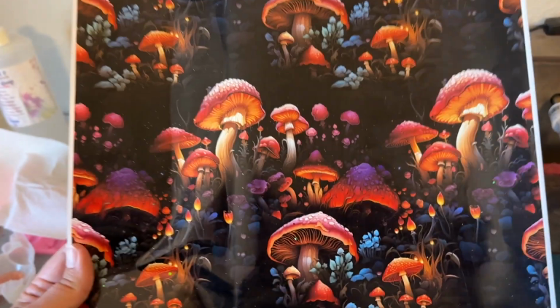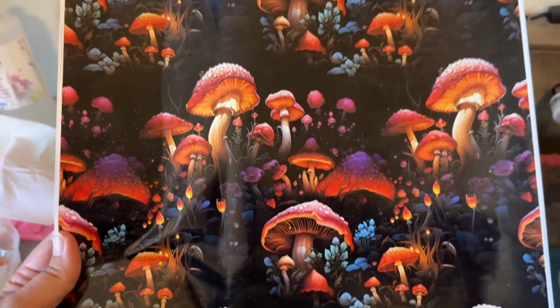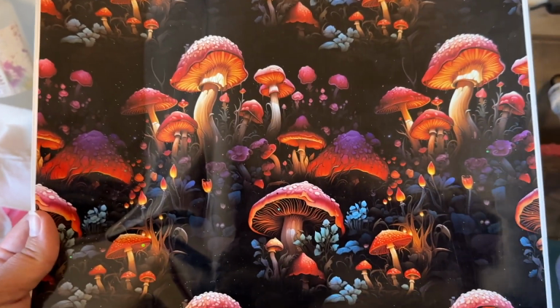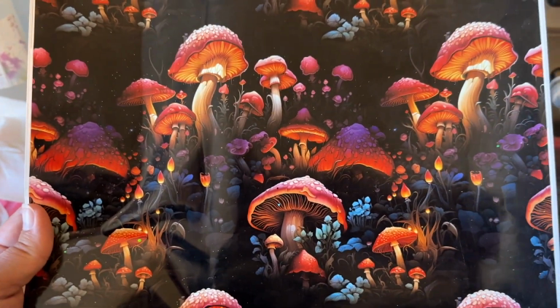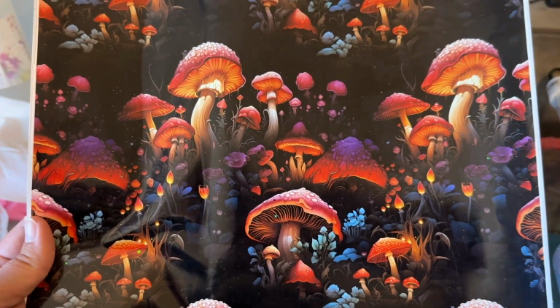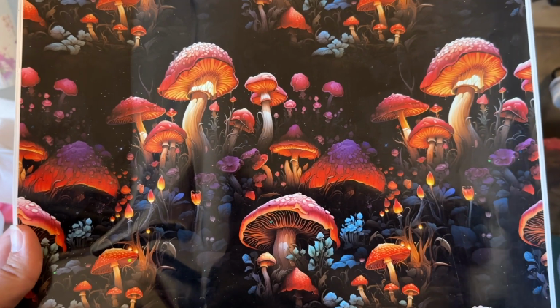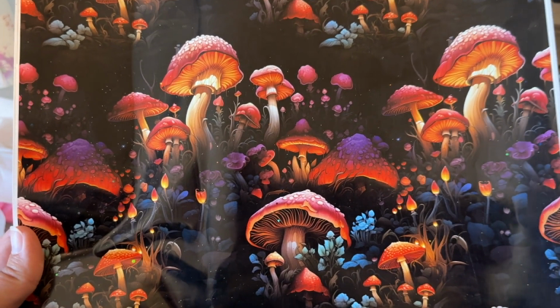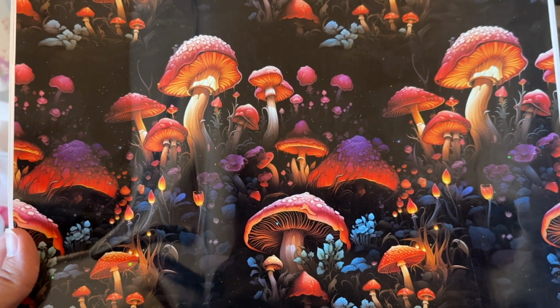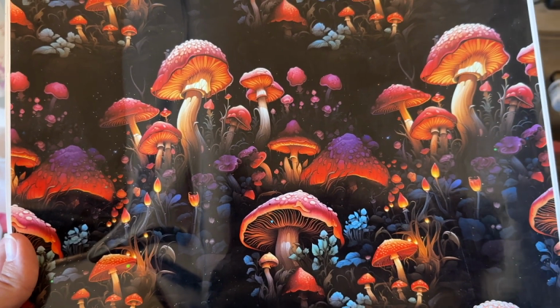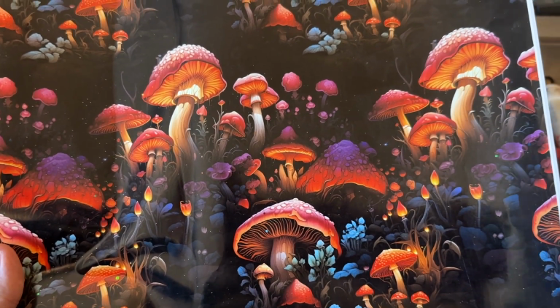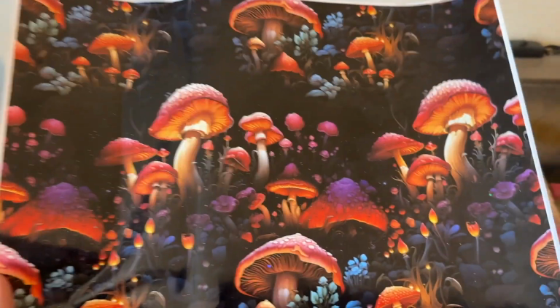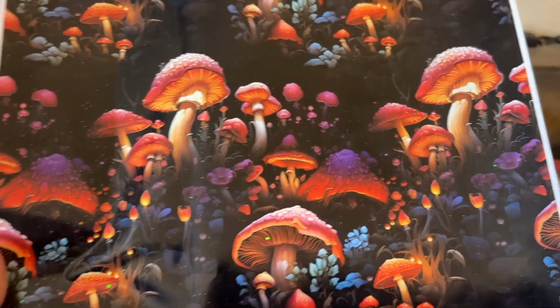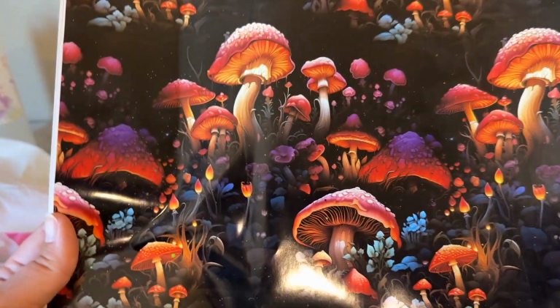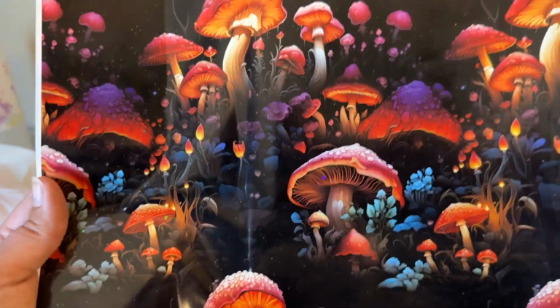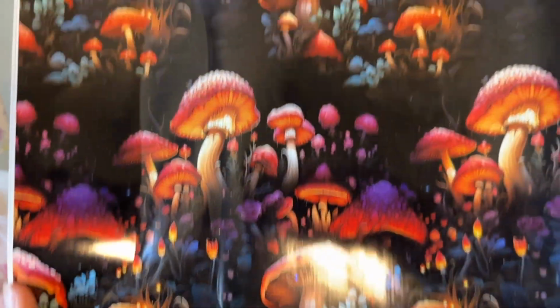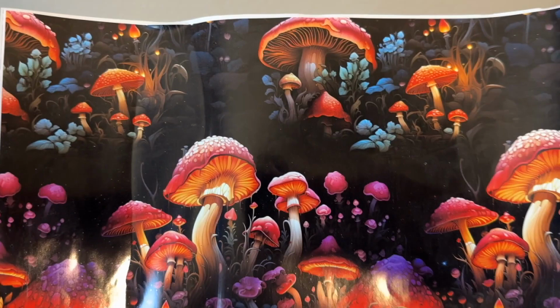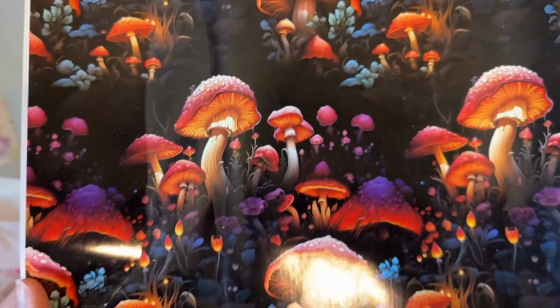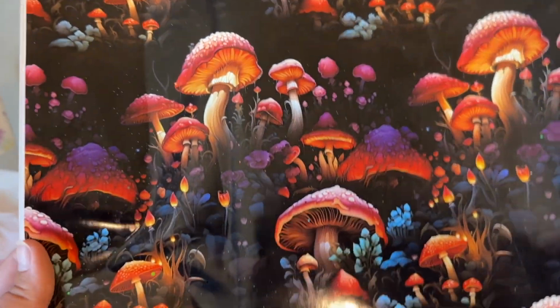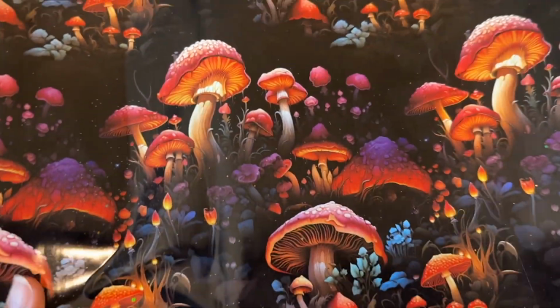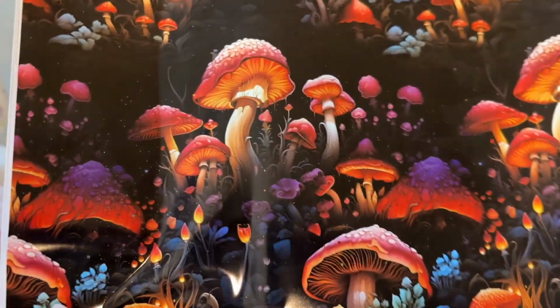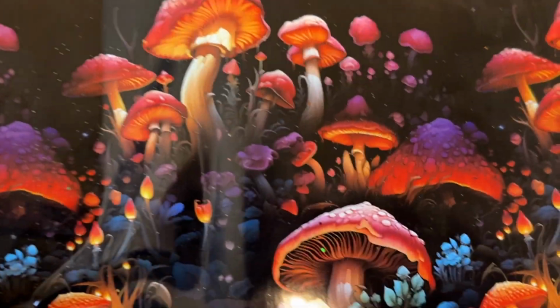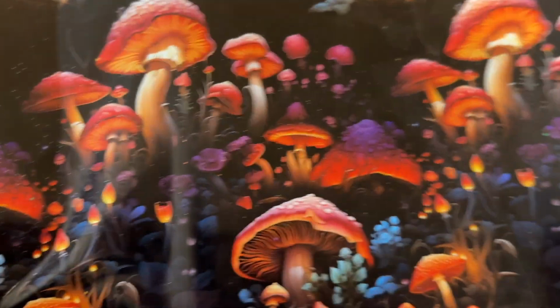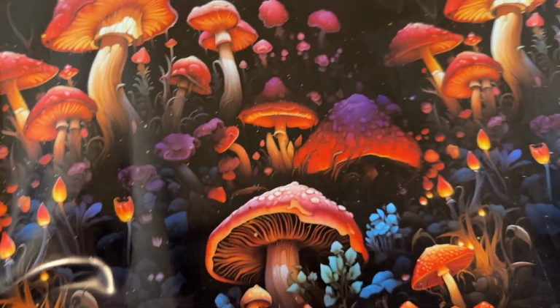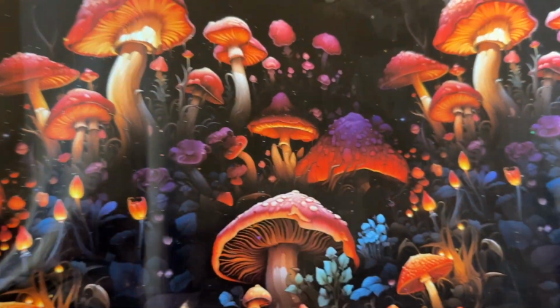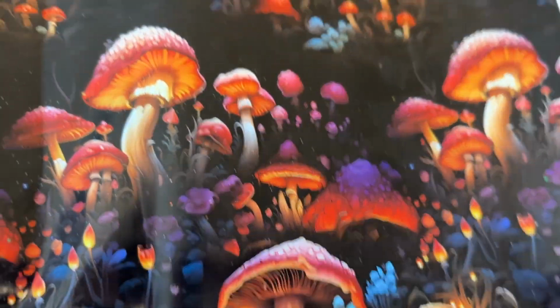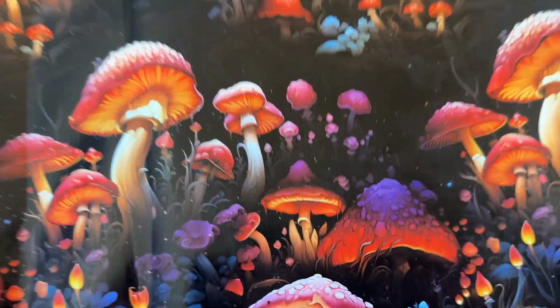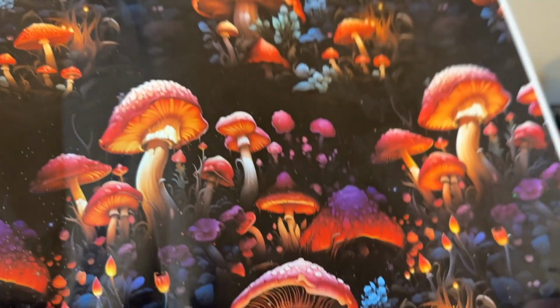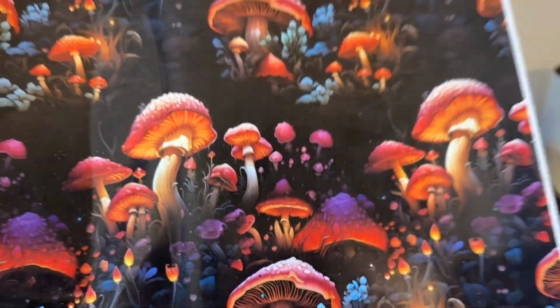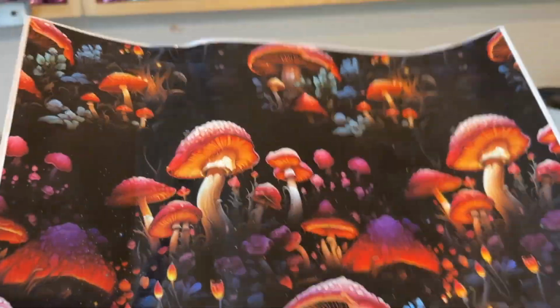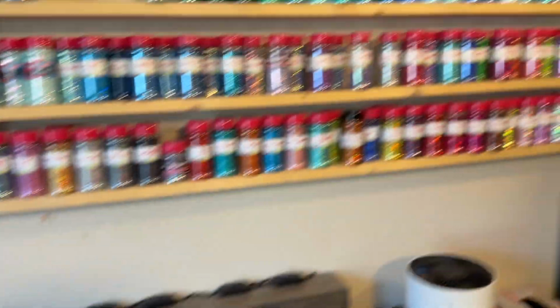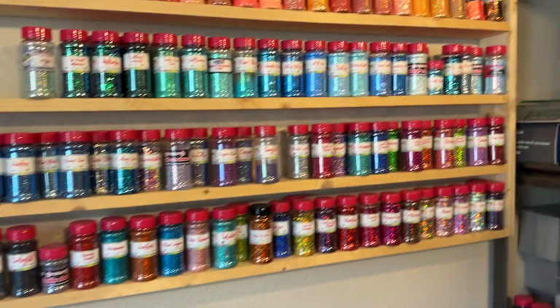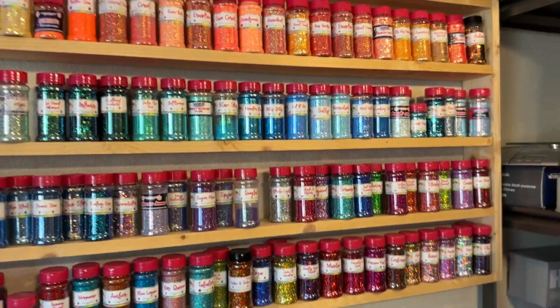I hope you enjoyed this video. Go check out theglitterguy.com for glitter, vinyl, and stickers — they have so much more than all of that and I love their website, as you can see.